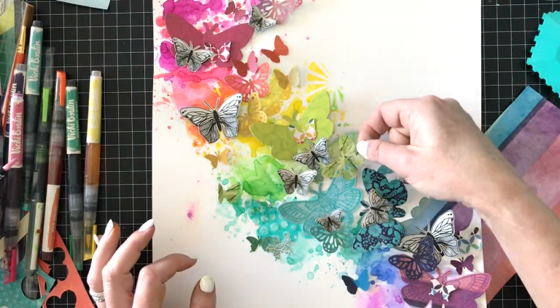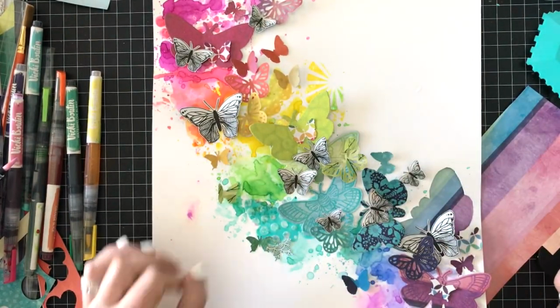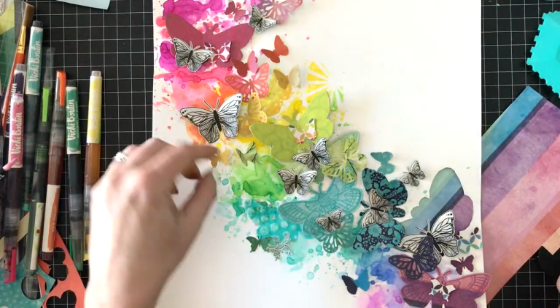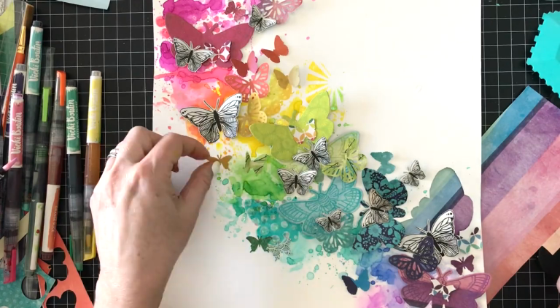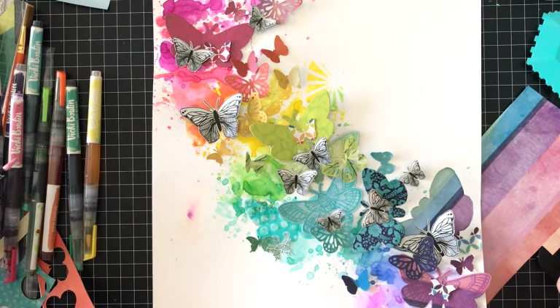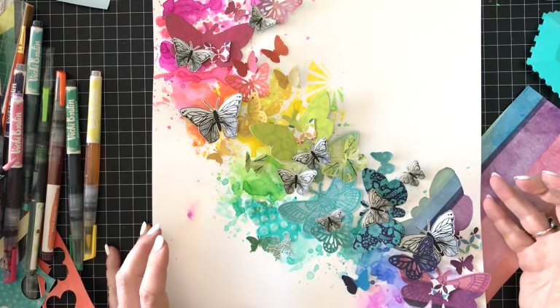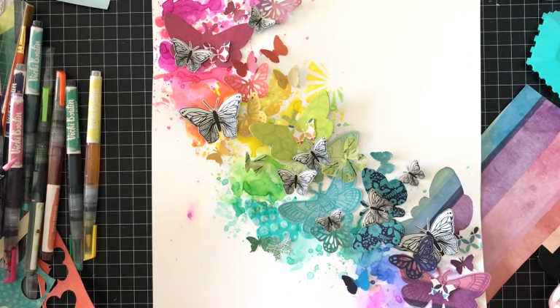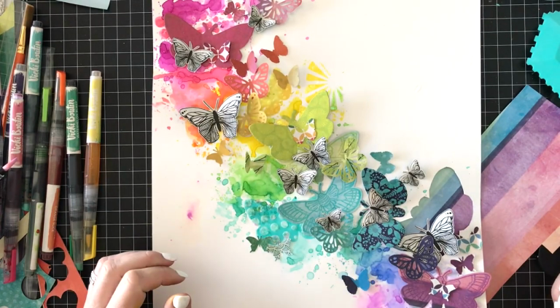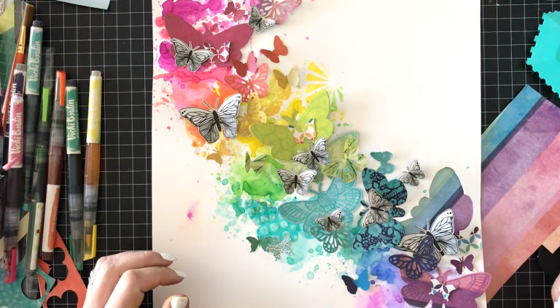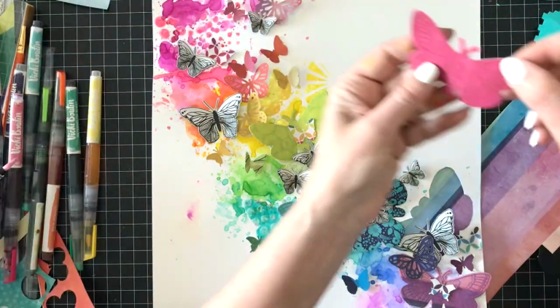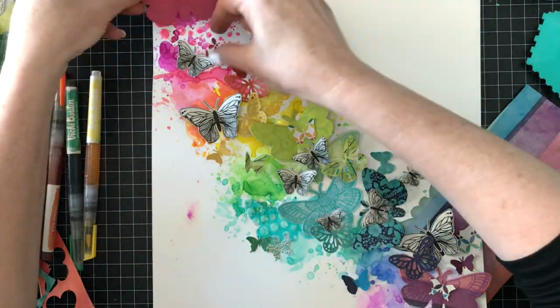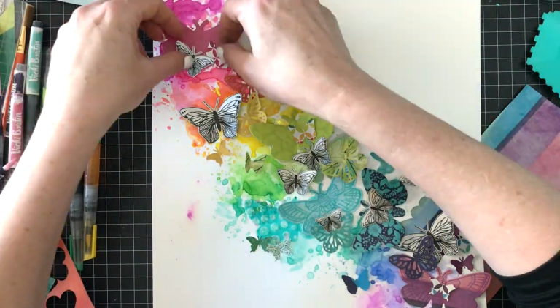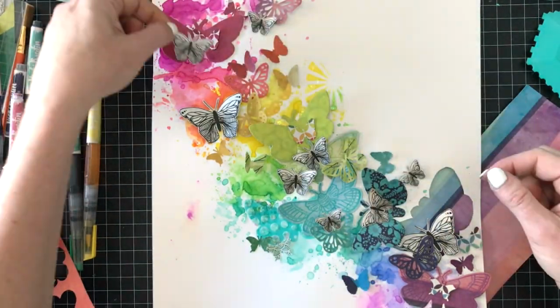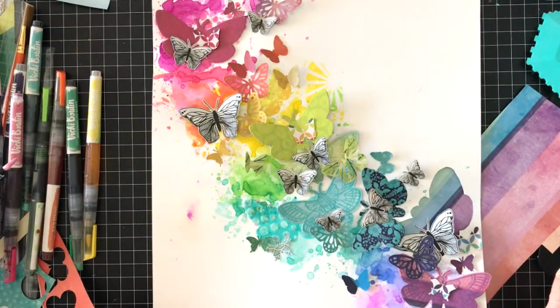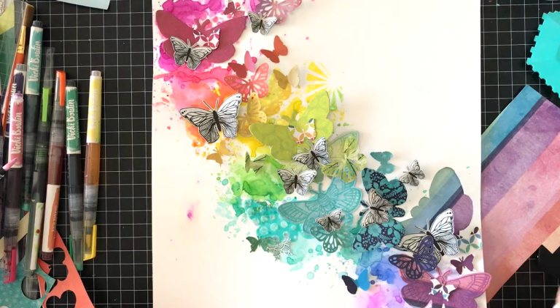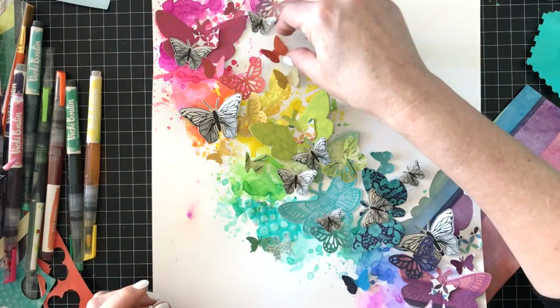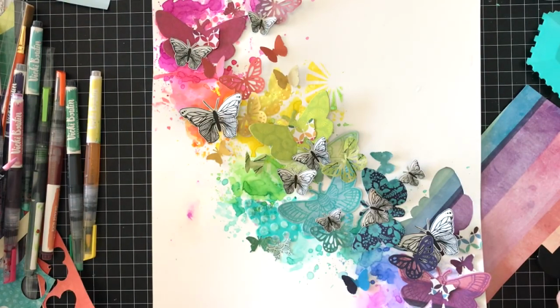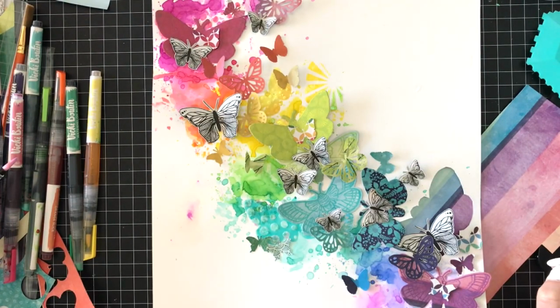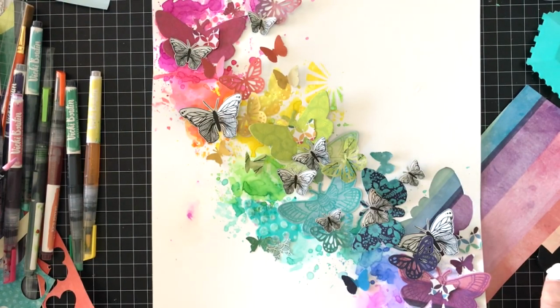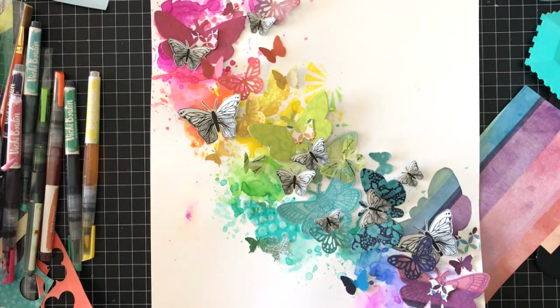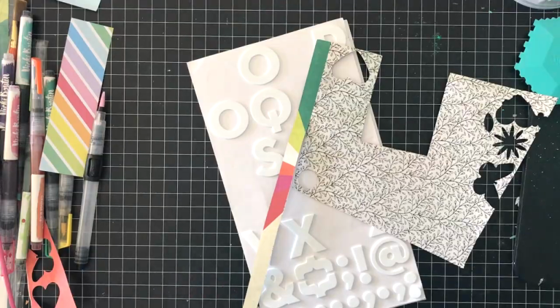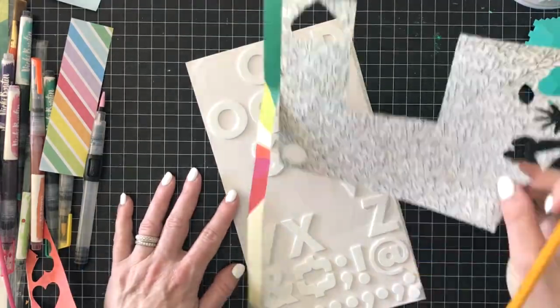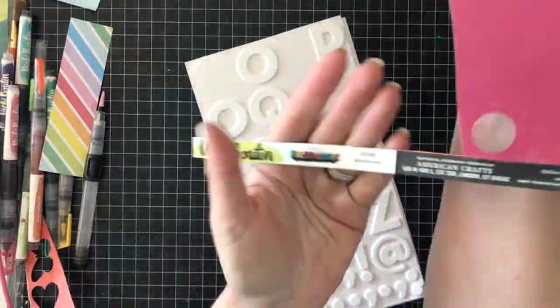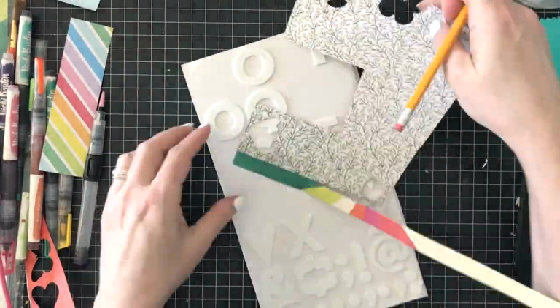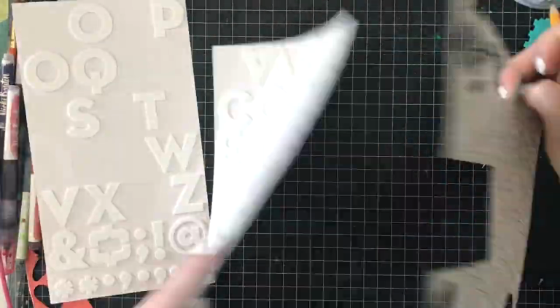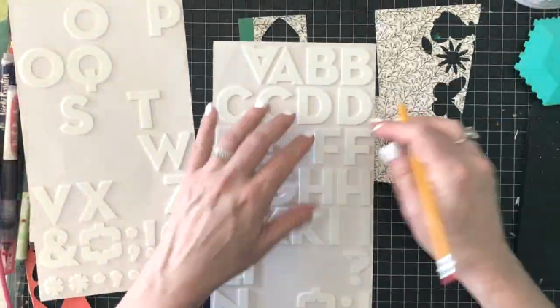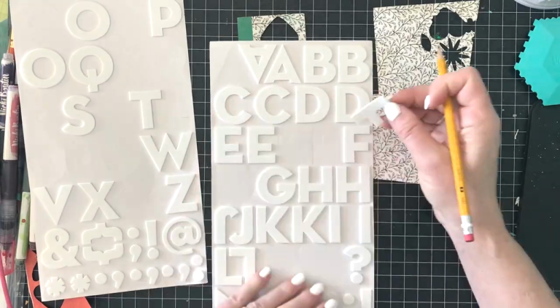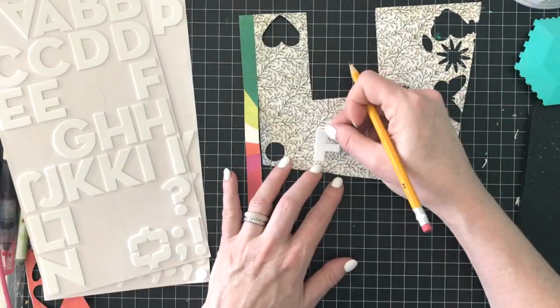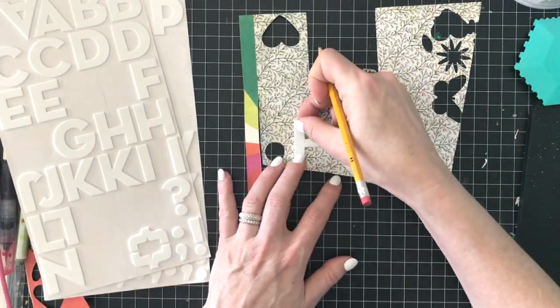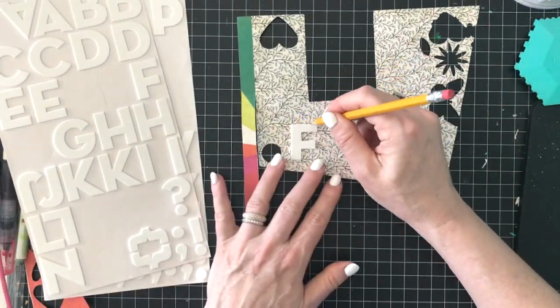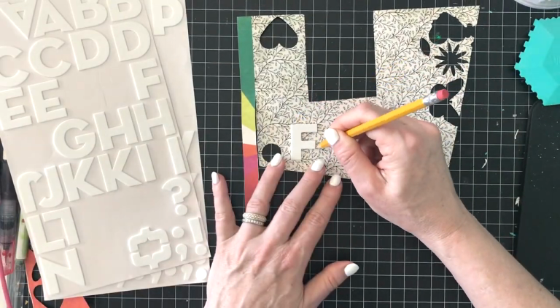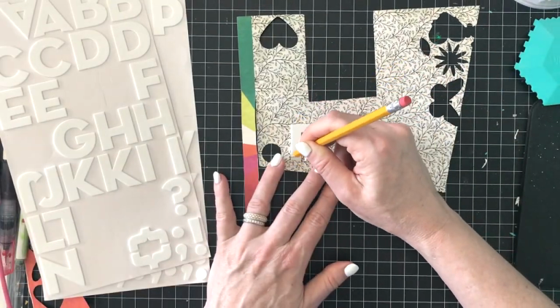I'm trying to decide where I want to add embellishment and I need to start sticking things down. I'll probably use the Express Glue from Sticky Thumb and American Crafts. I get the idea that I want to hand cut the title out of the leafy vine paper because it's a small print and it's black and white.